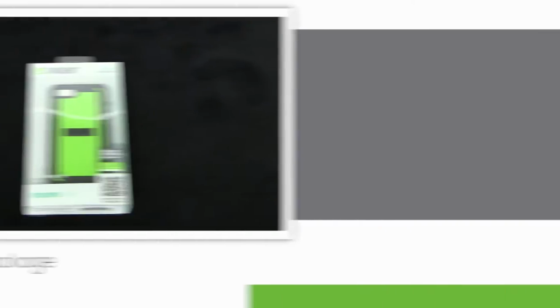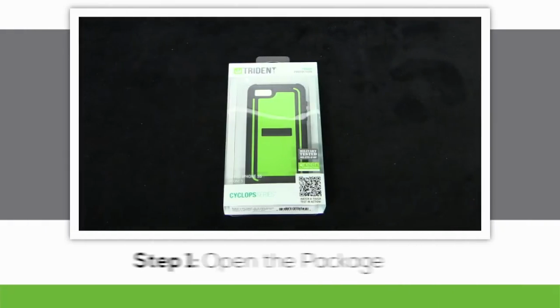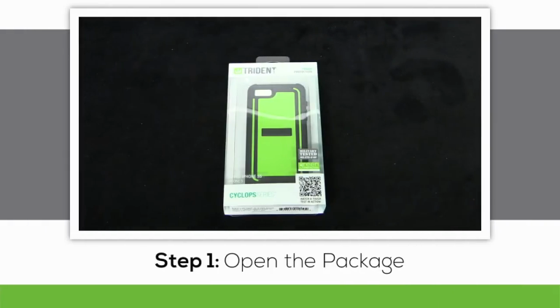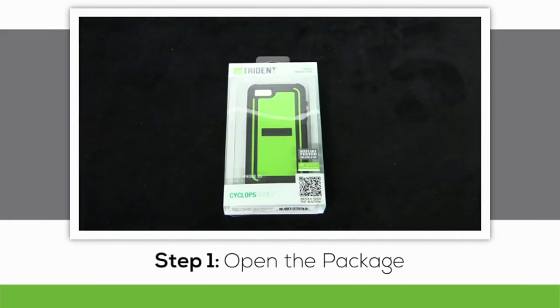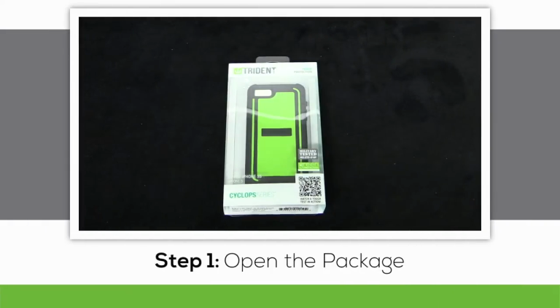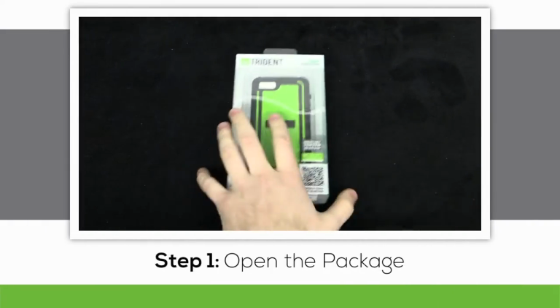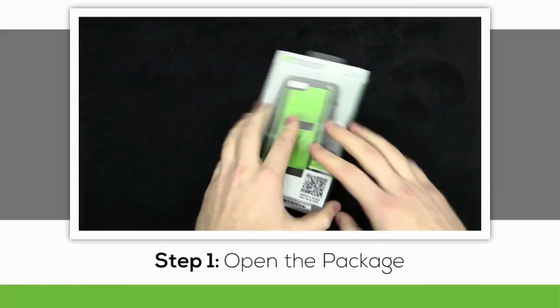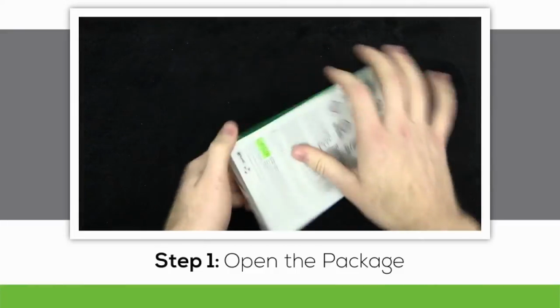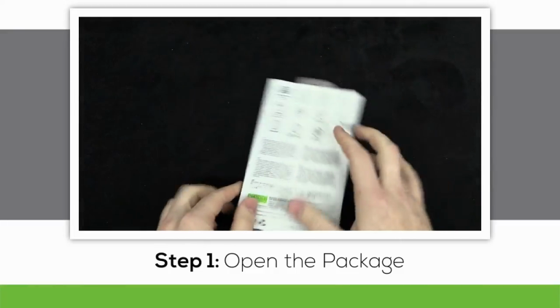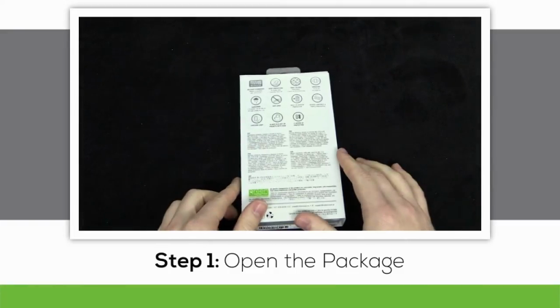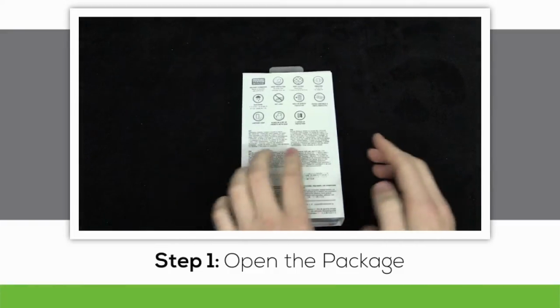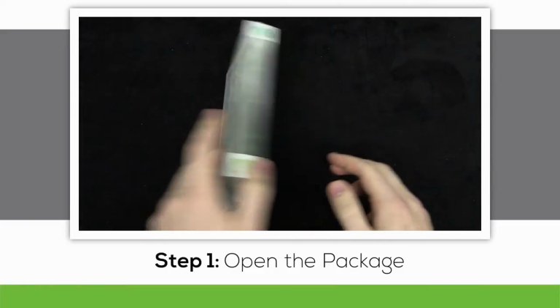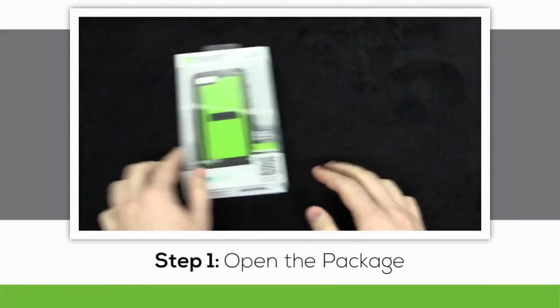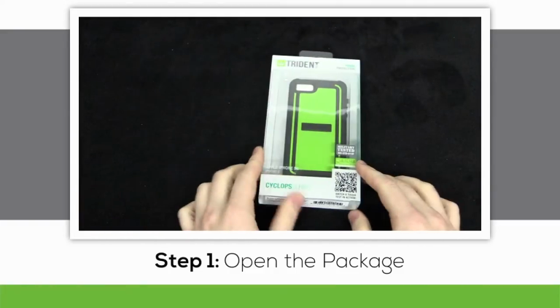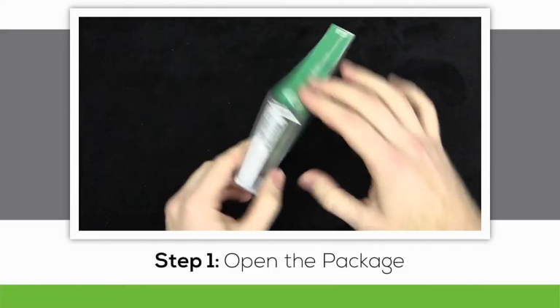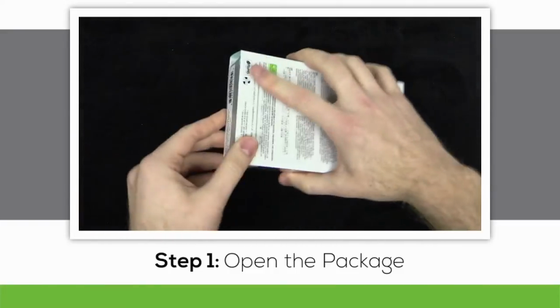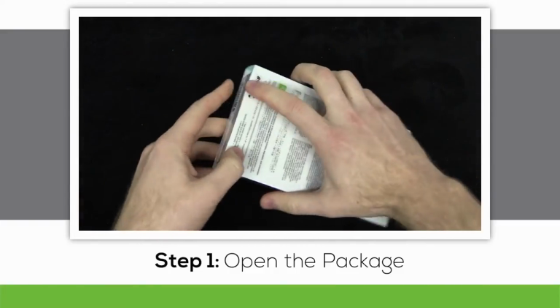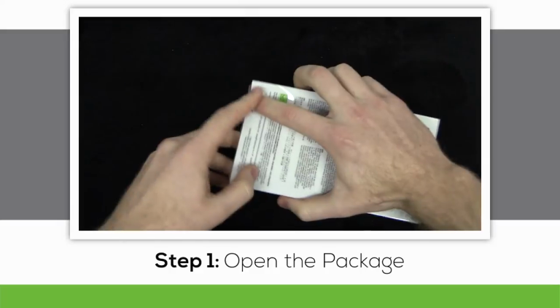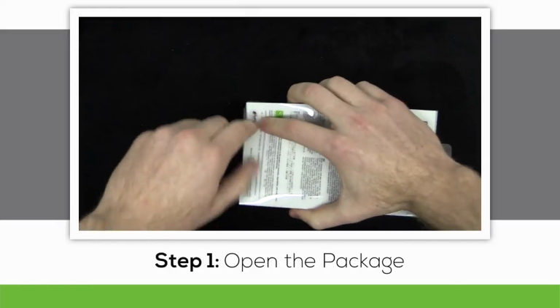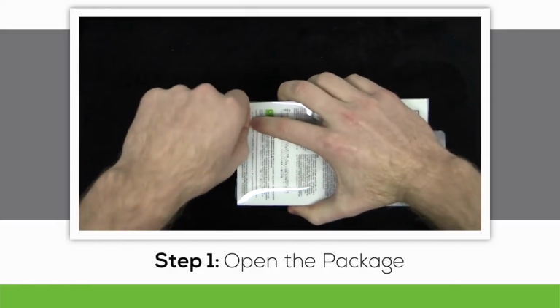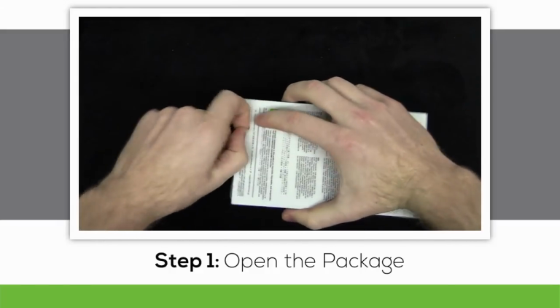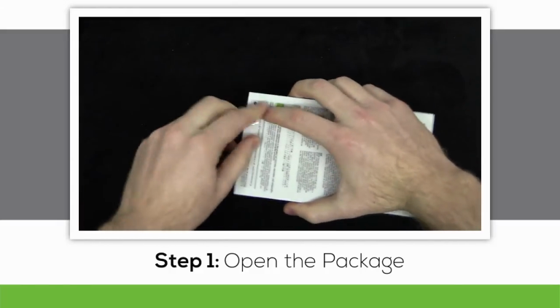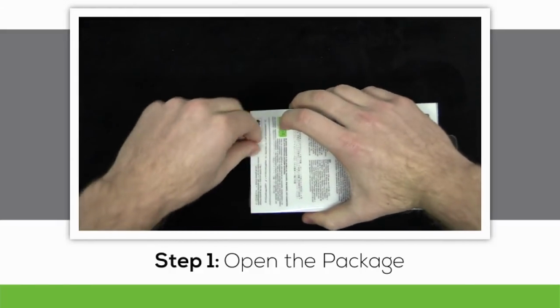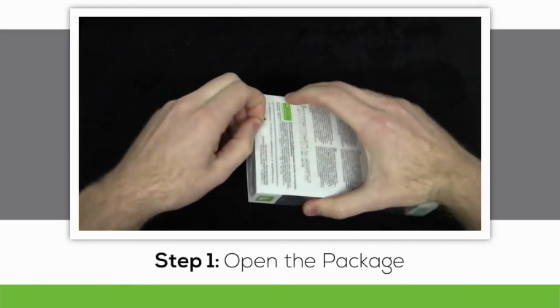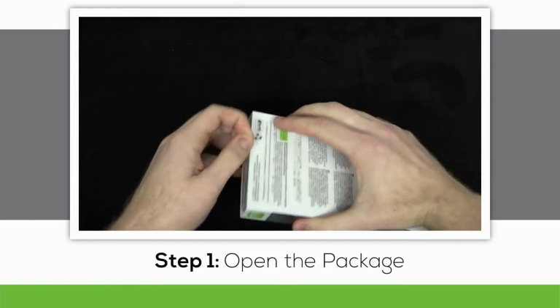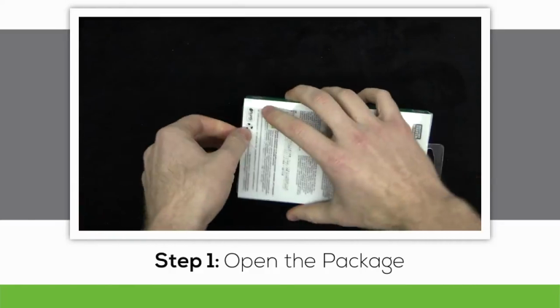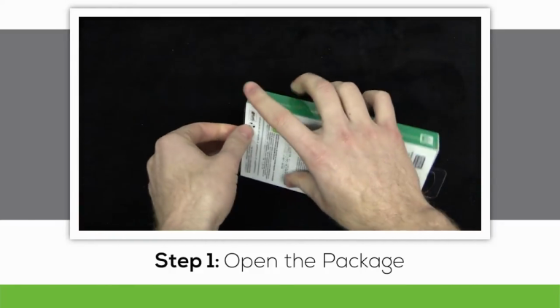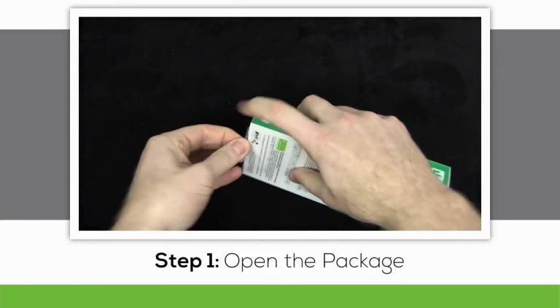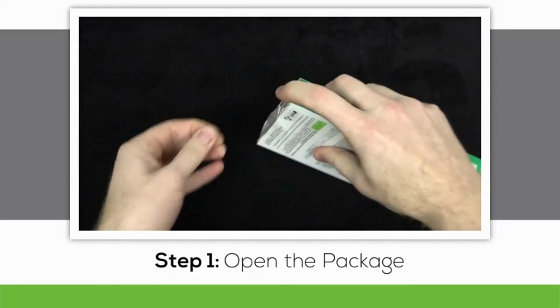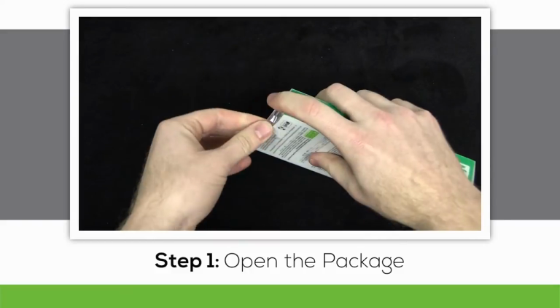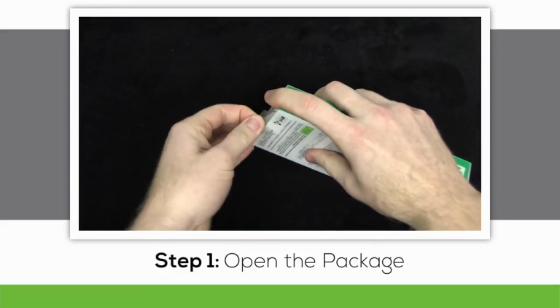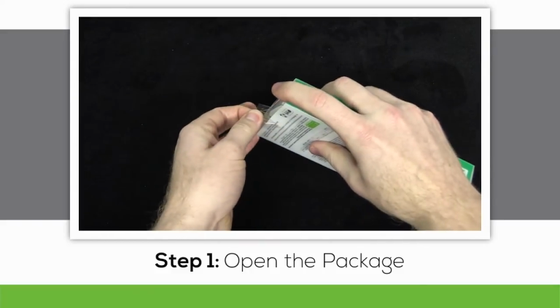Hello everybody. I'm here with the new 2014 Cyclops series by Trident Case. The 2014 Cyclops adds two more color options, white and gray, and features a new case design both inside and out, while maintaining the same military standard tested and approved protection.